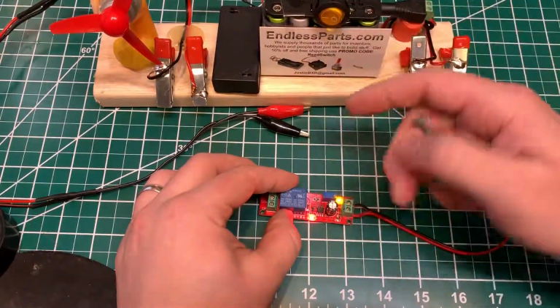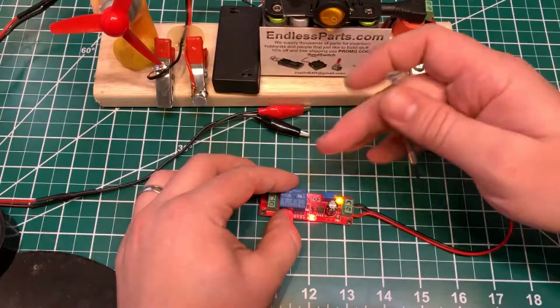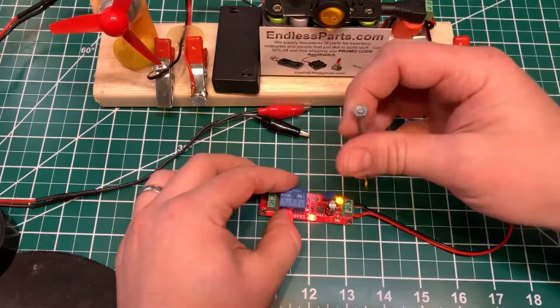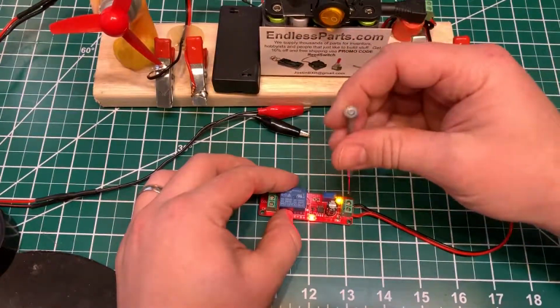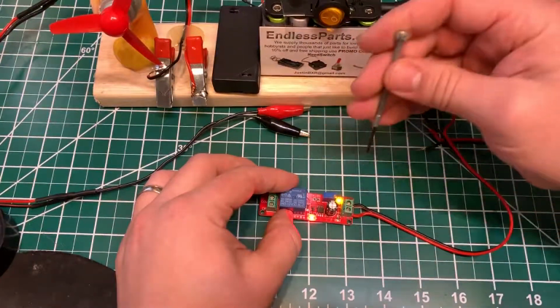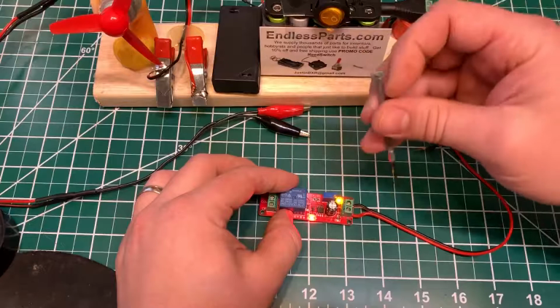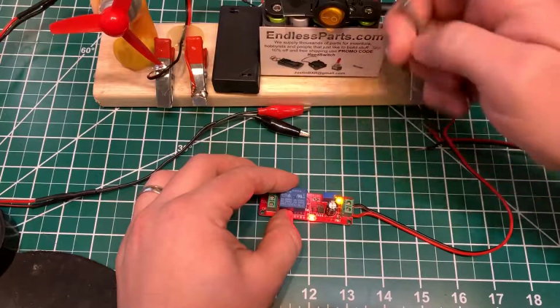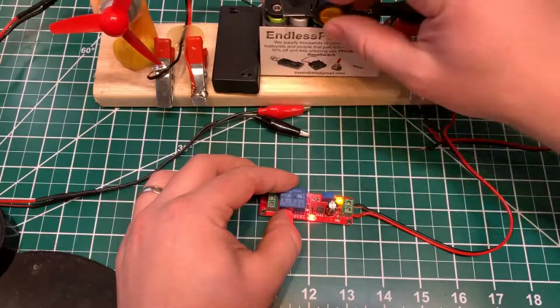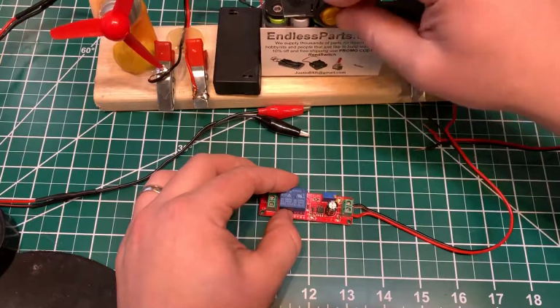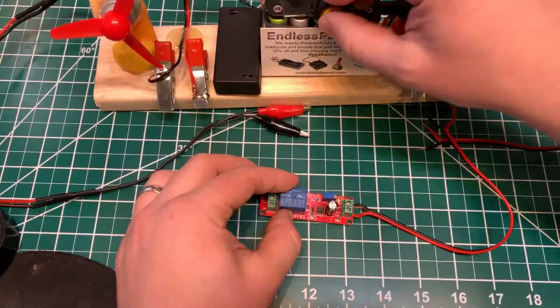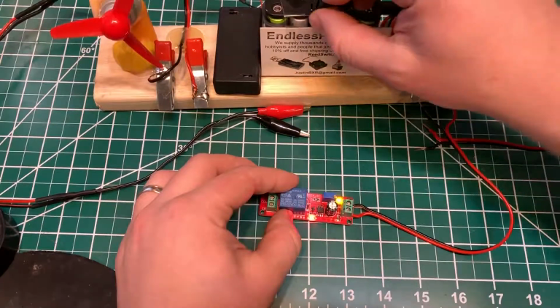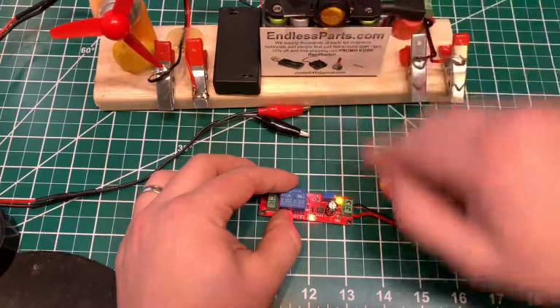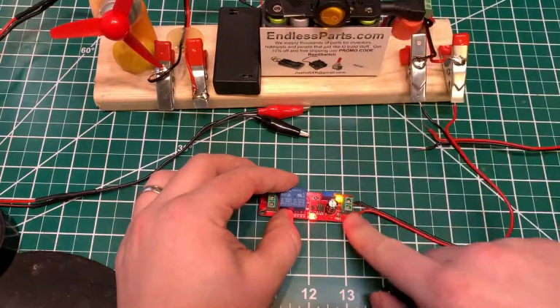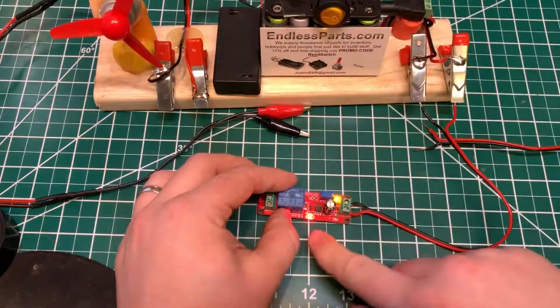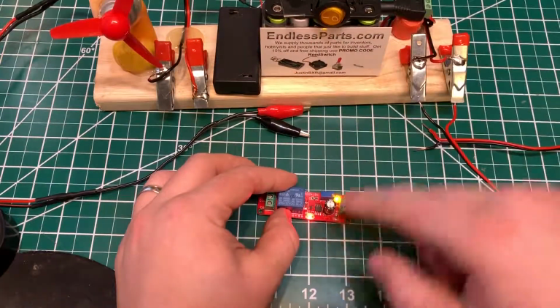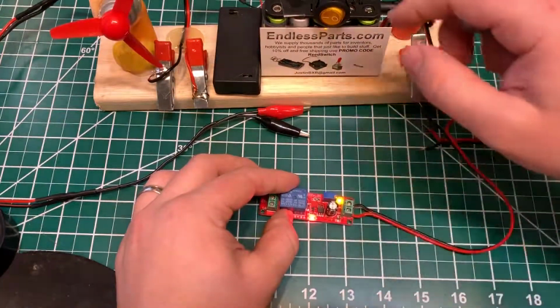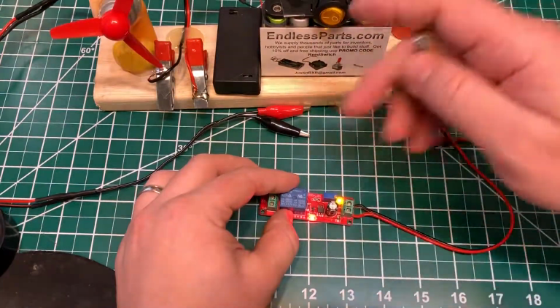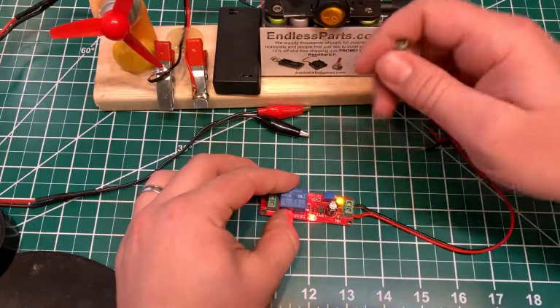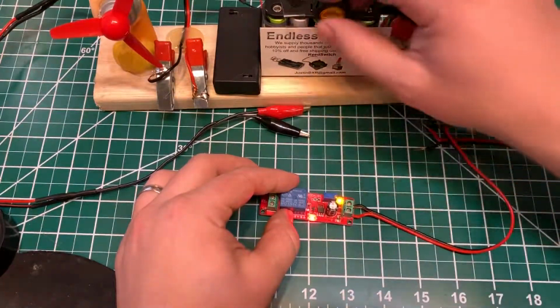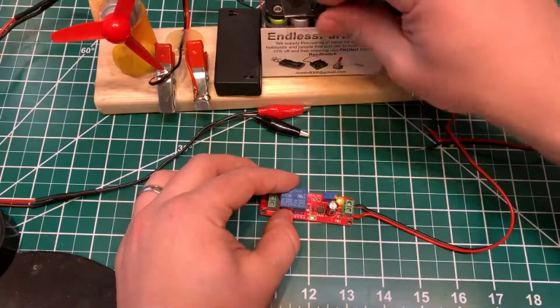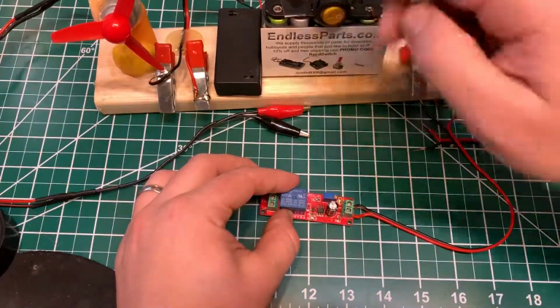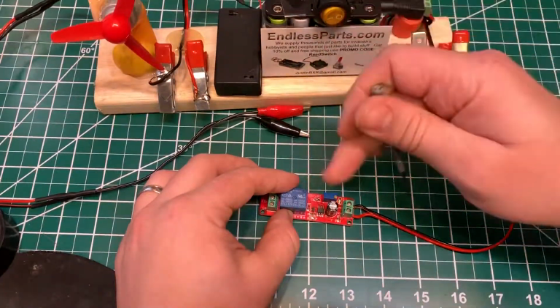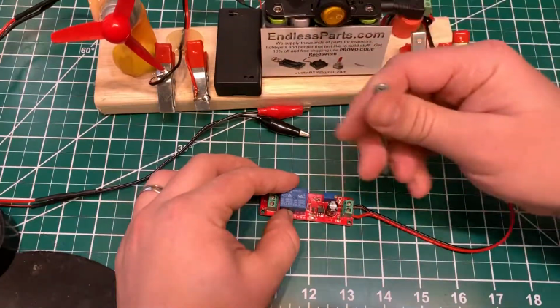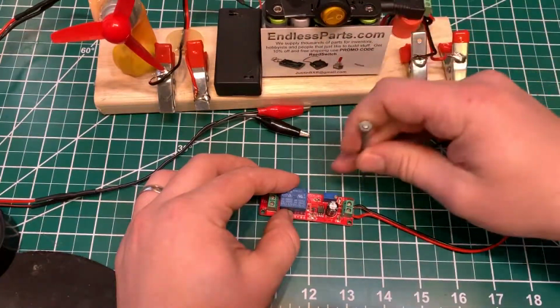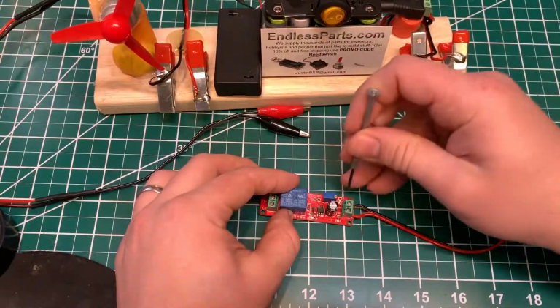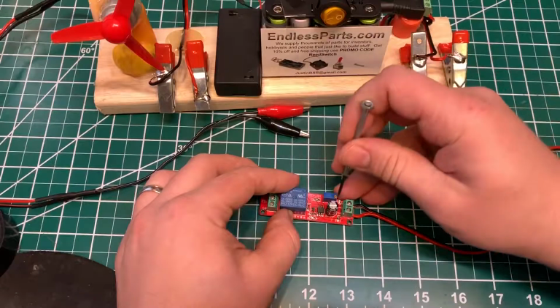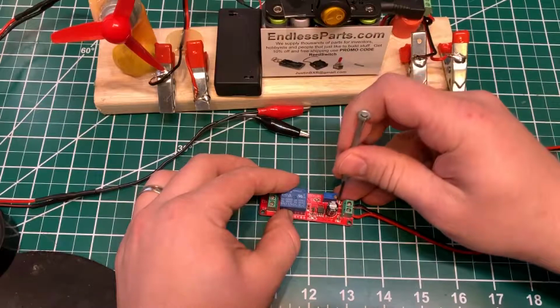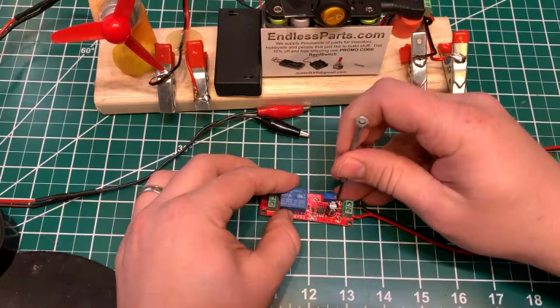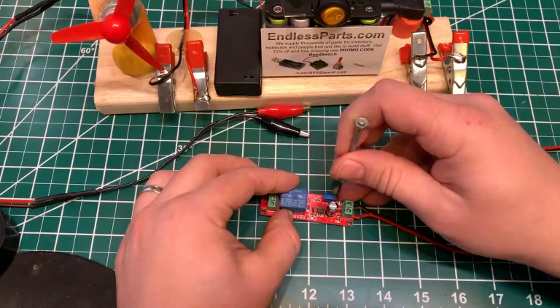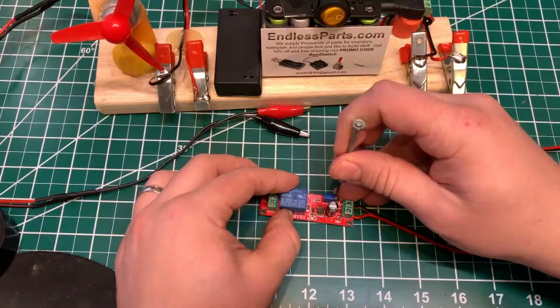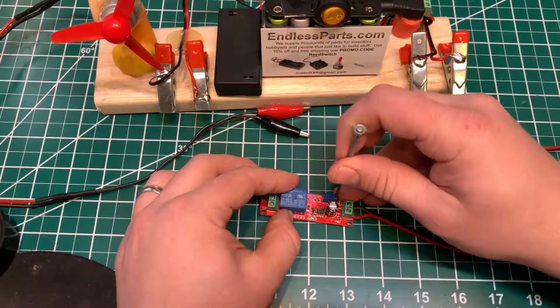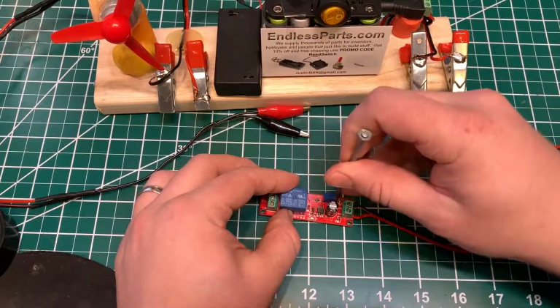I turned it counterclockwise a bunch and now I turn the power on and it's instant. So let's turn it back a little bit.